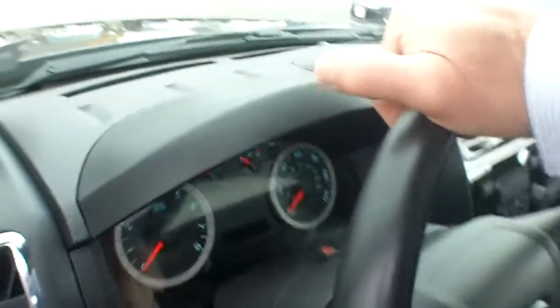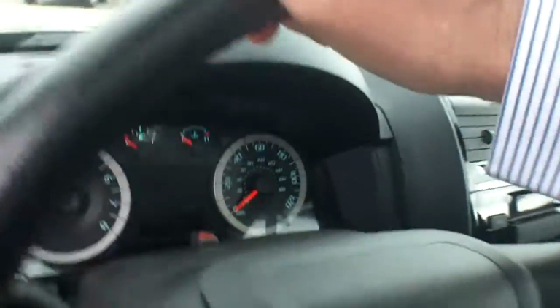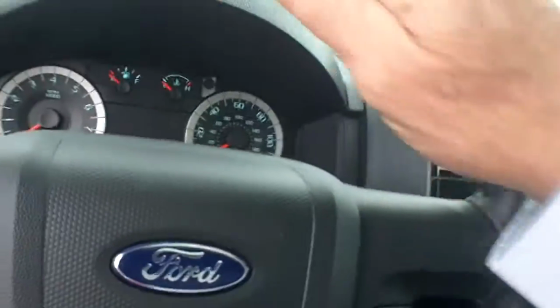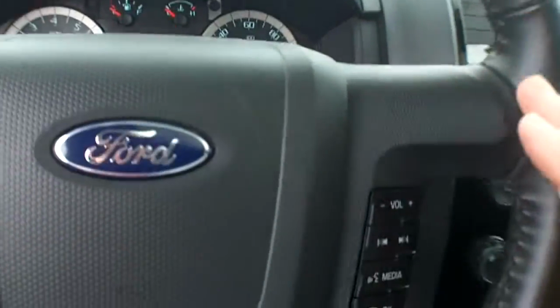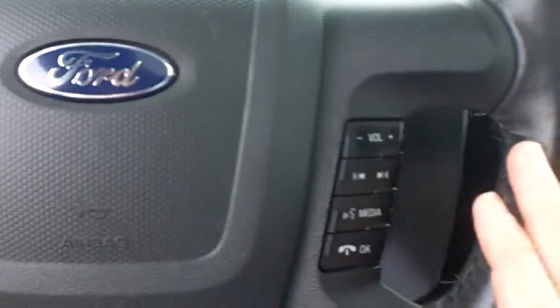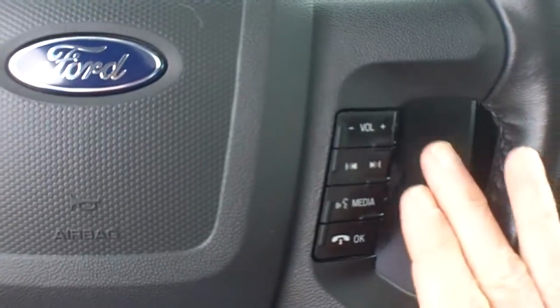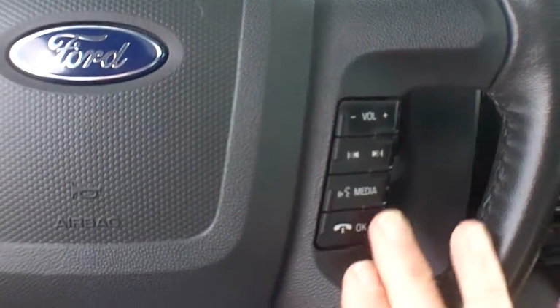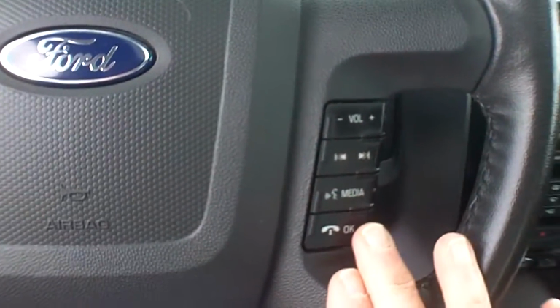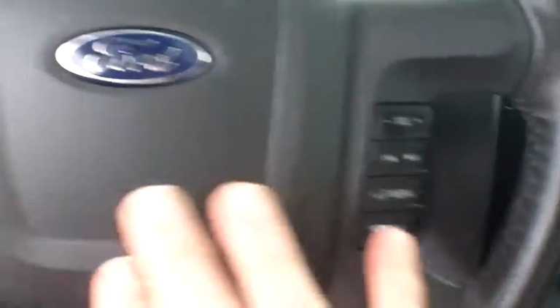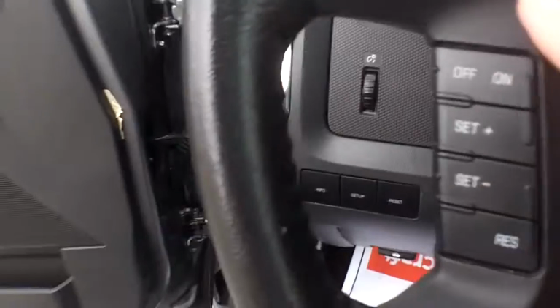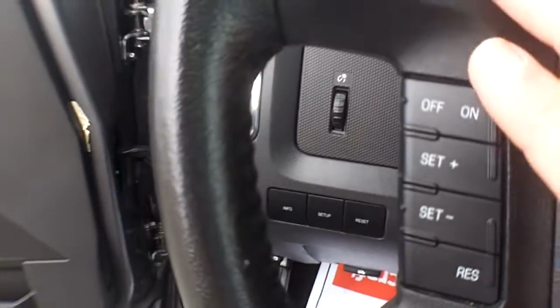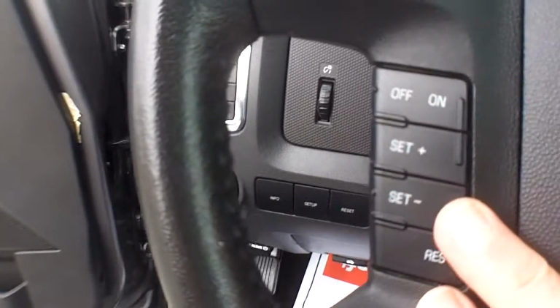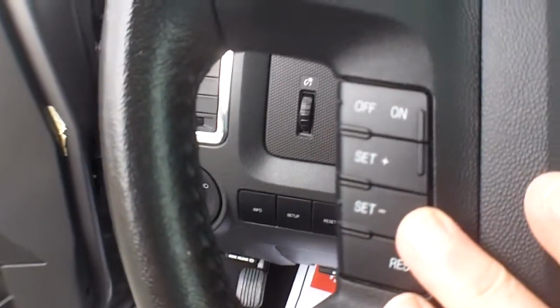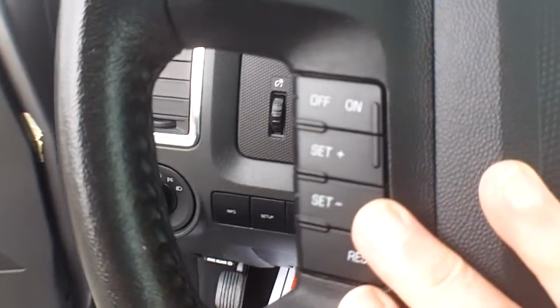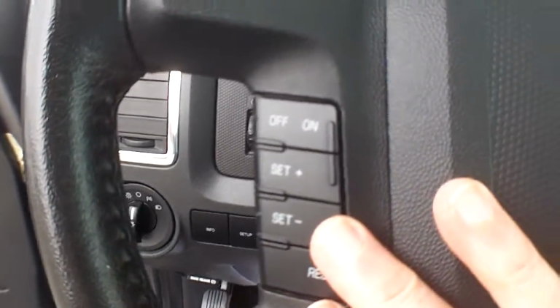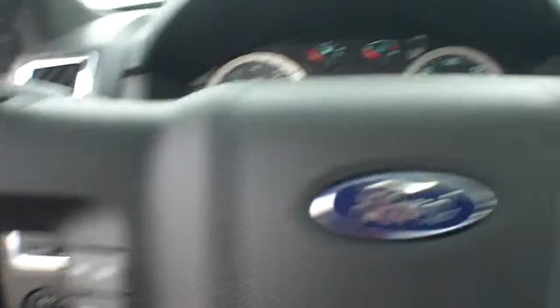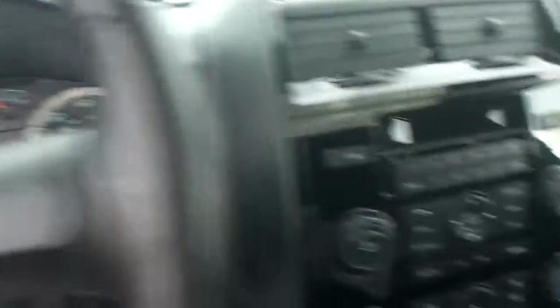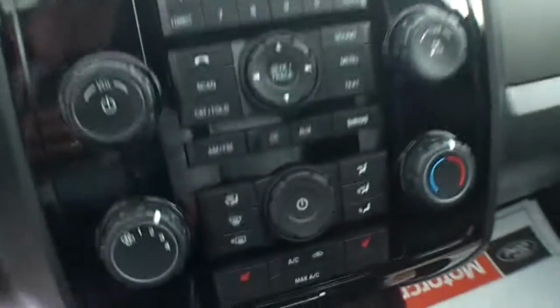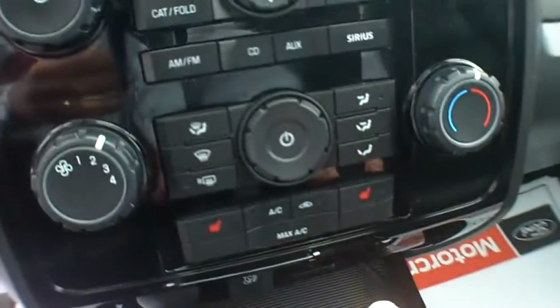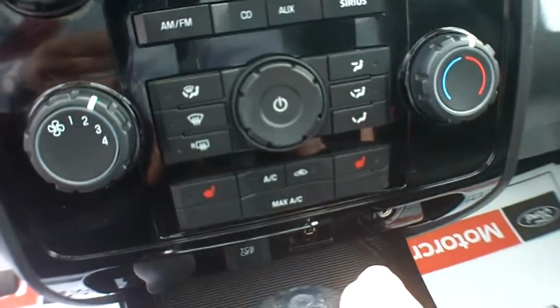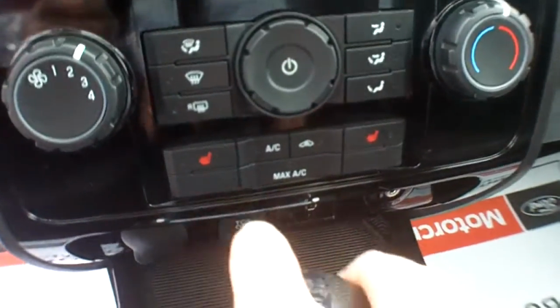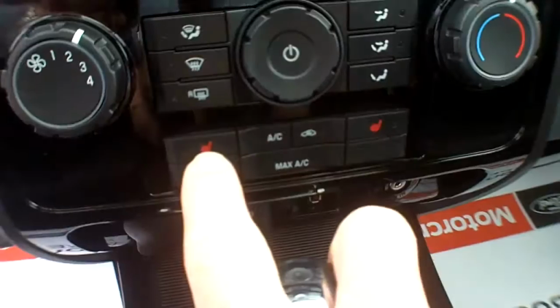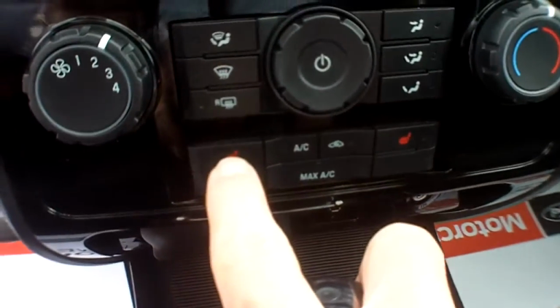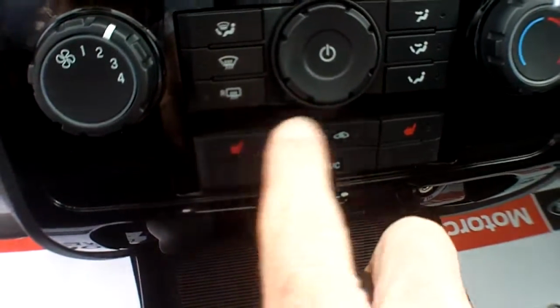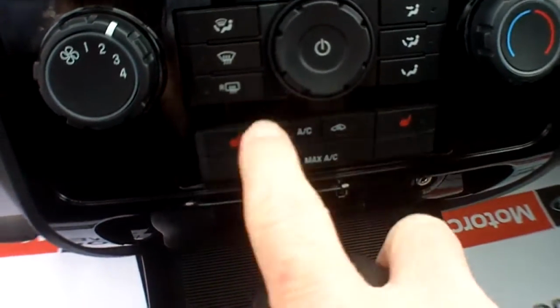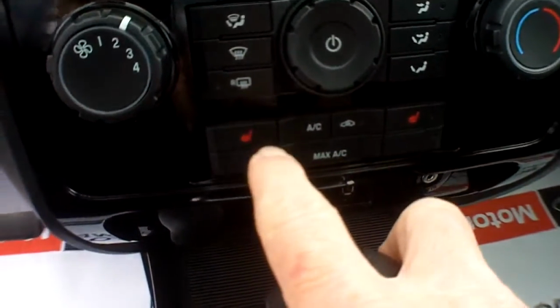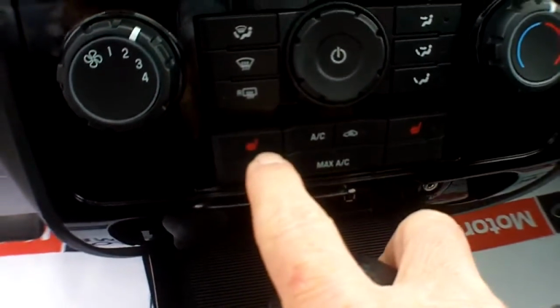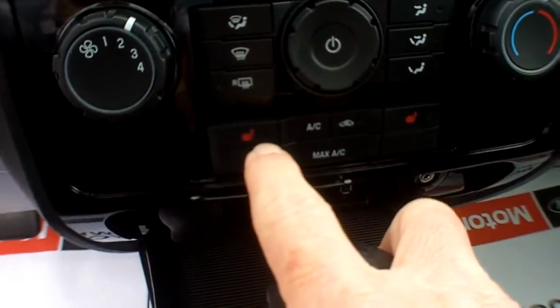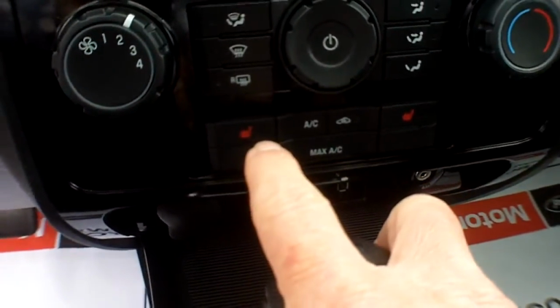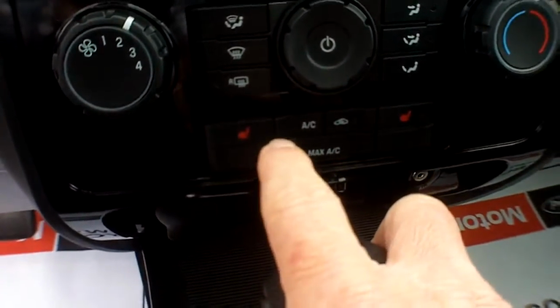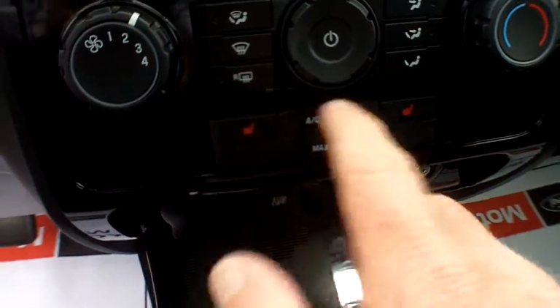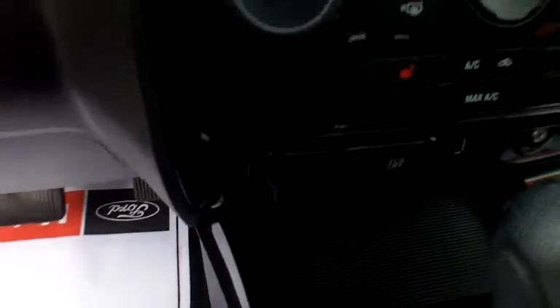As I jump inside, you'll see that it has the controls here for the volume and the controls for your cruise control. Then we come around to the center console, and you'll see that it's got heated seats, and that's a three-stage, so you can set it however you like.